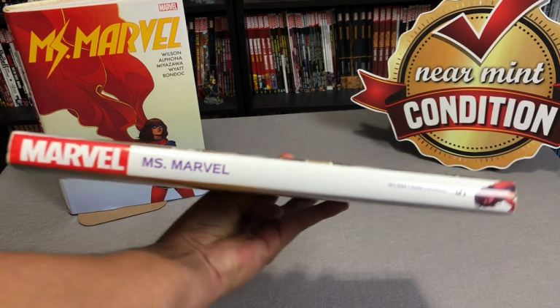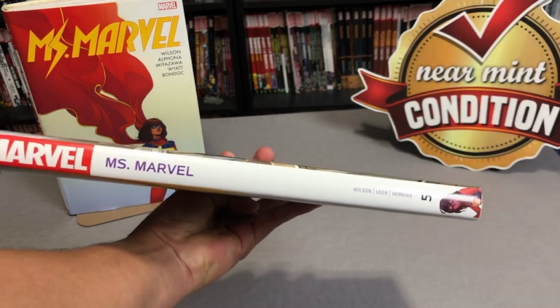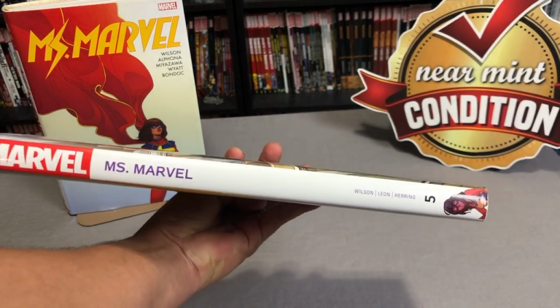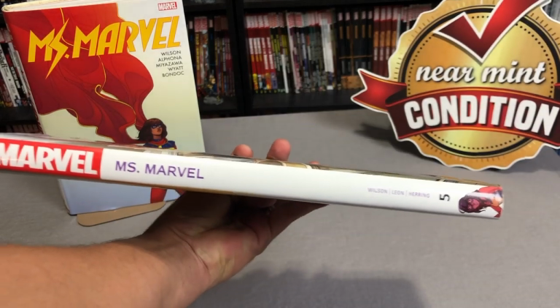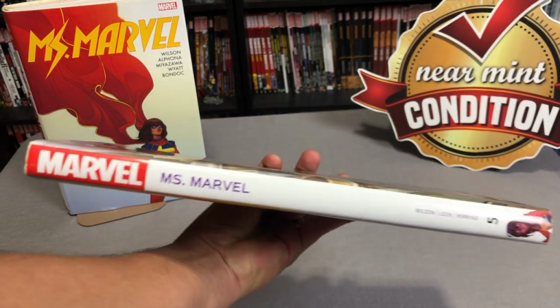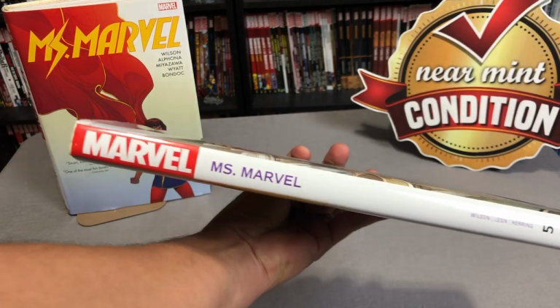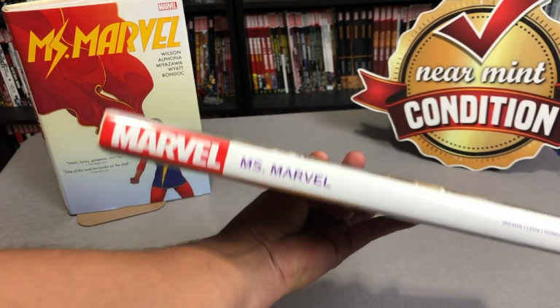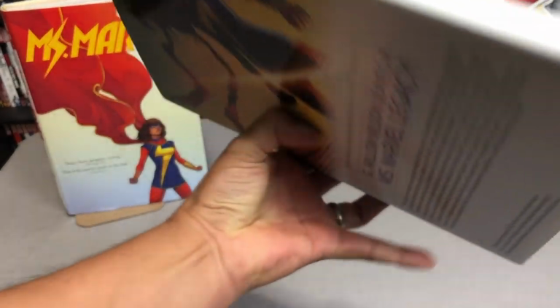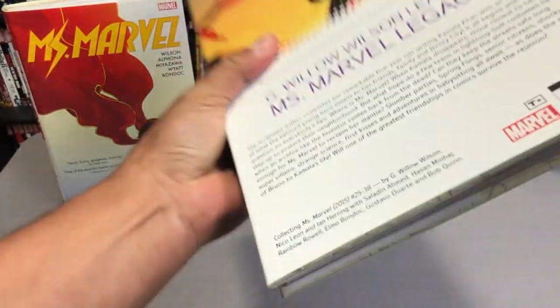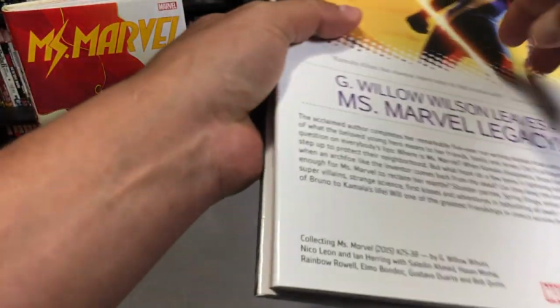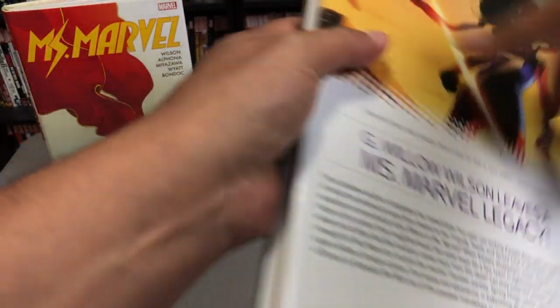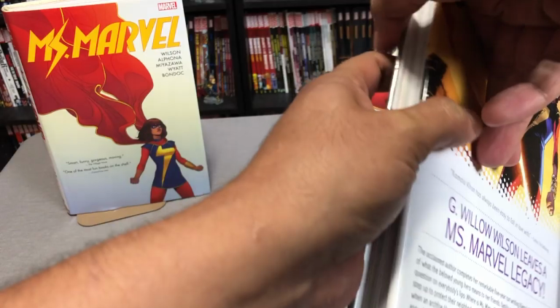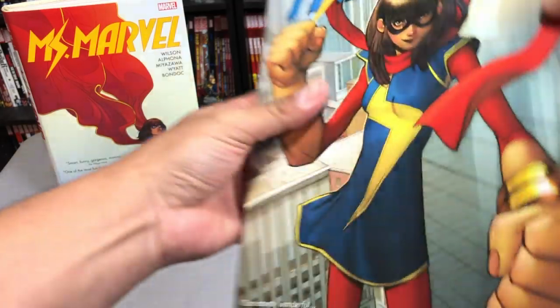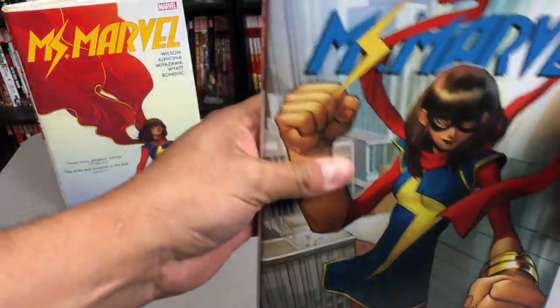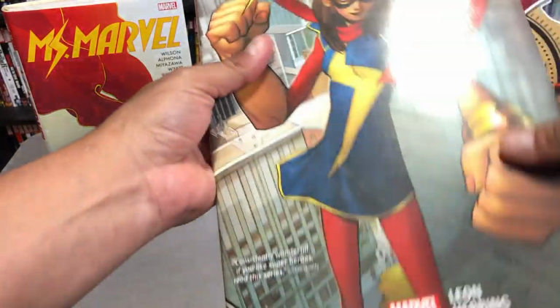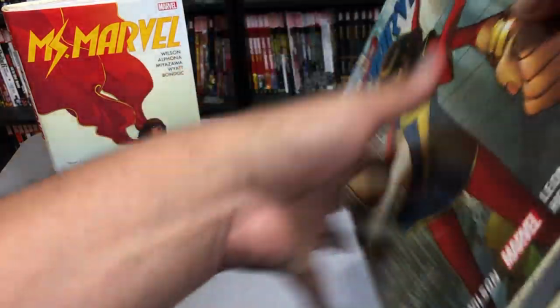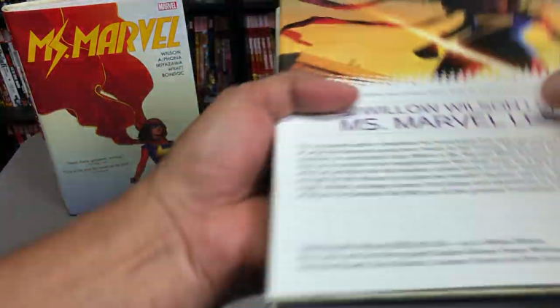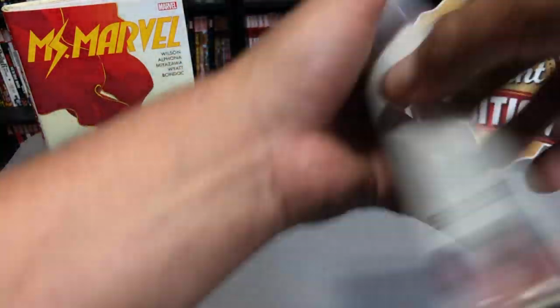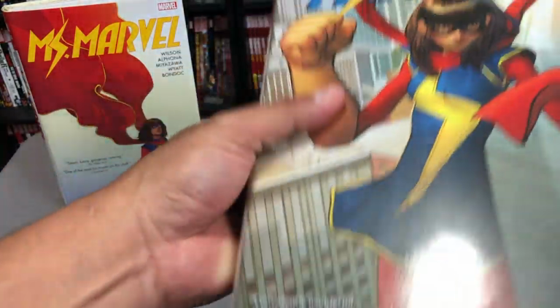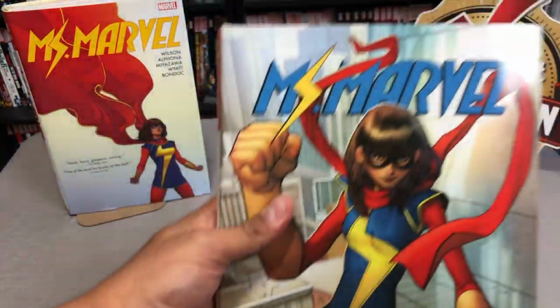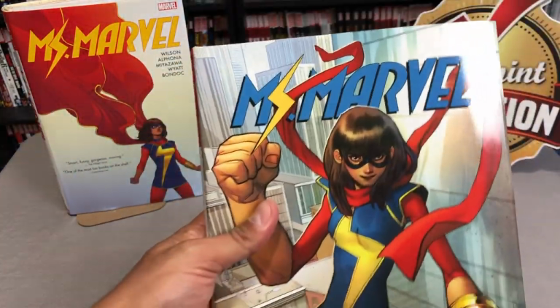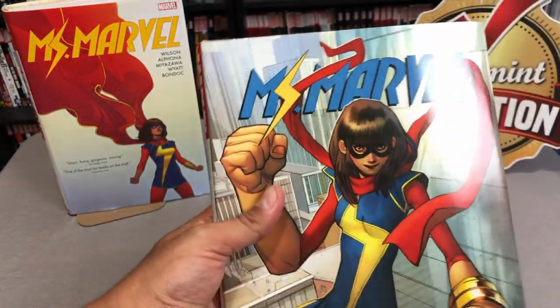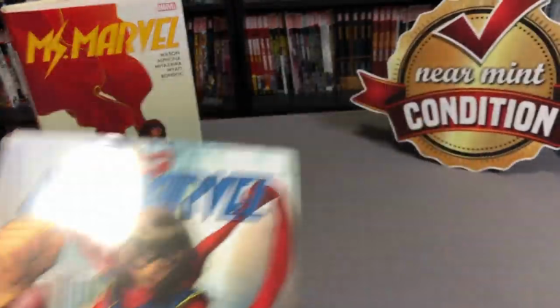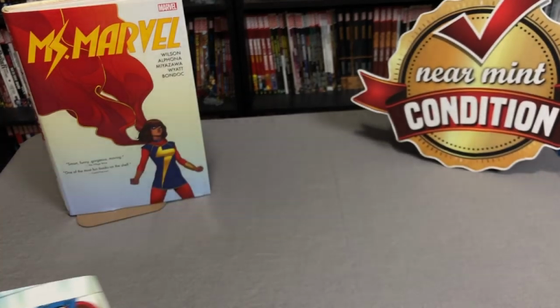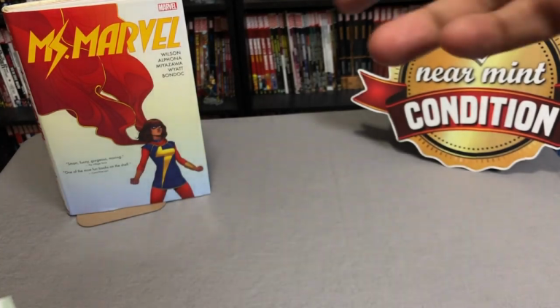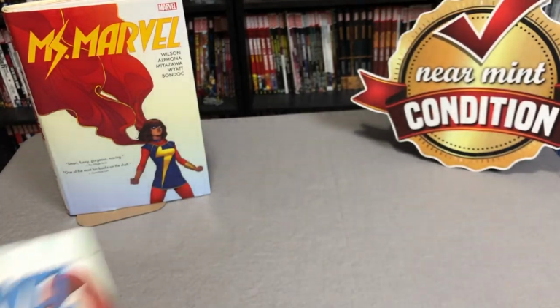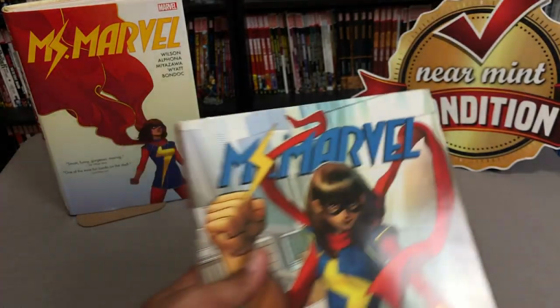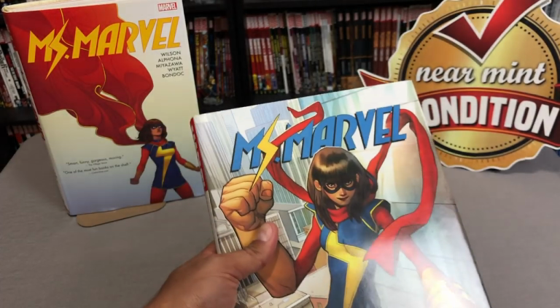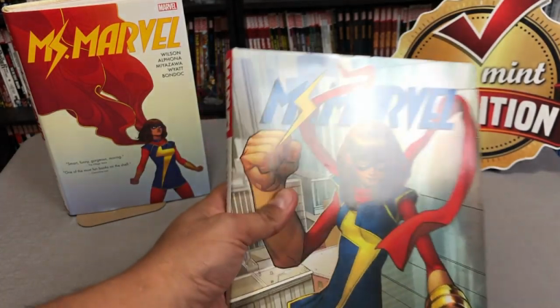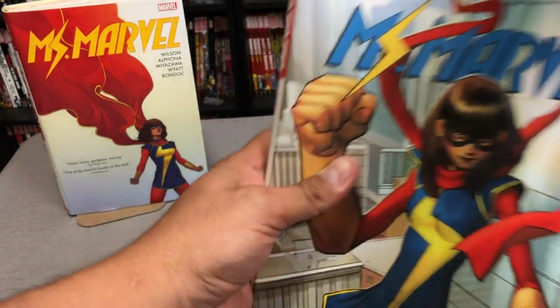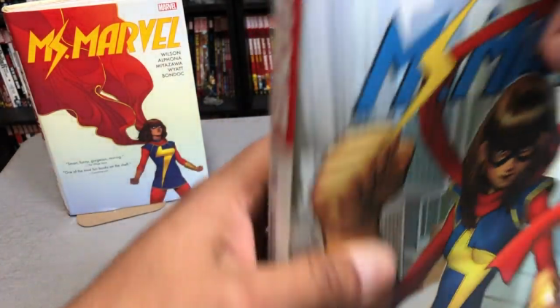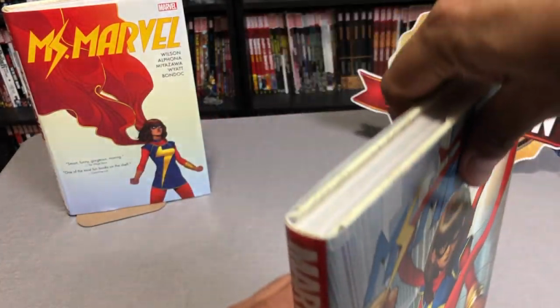Here is the spine. It is Volume 5. This is the volume that wraps up G. Willow Wilson's run on this wonderful character, Kamala Khan, Ms. Marvel. Now back there you see the omnibus — that is the first series. This is Volume 5.